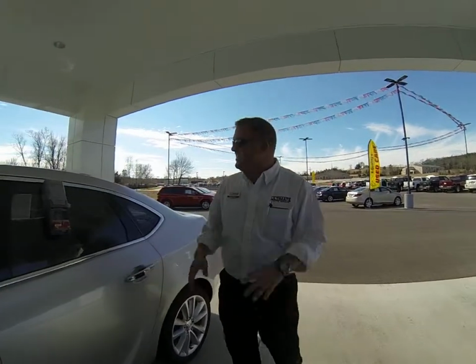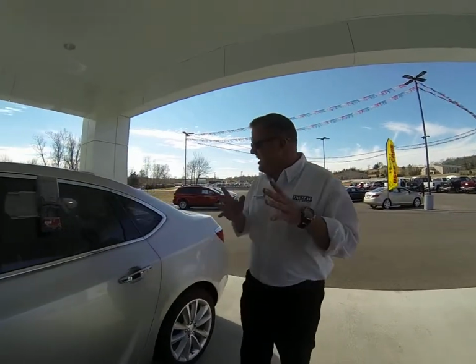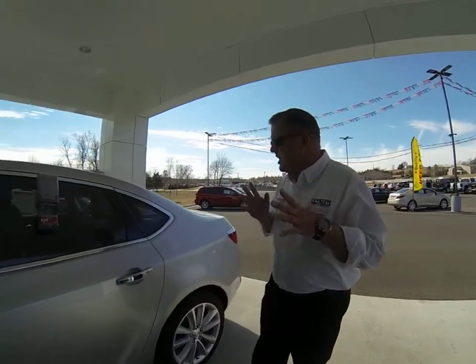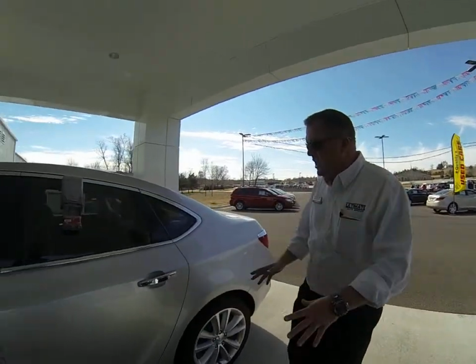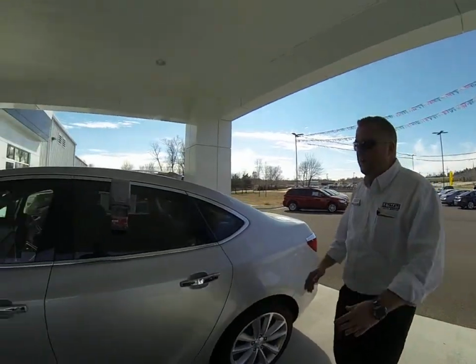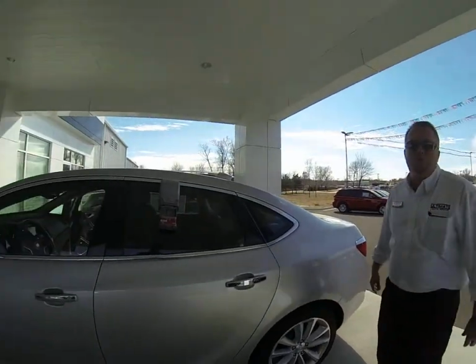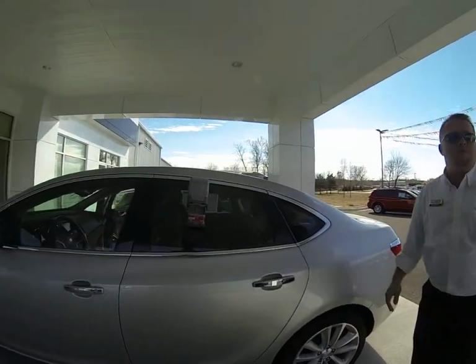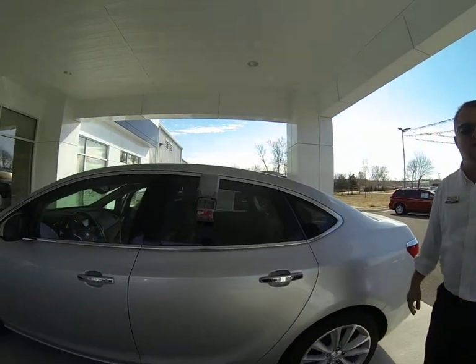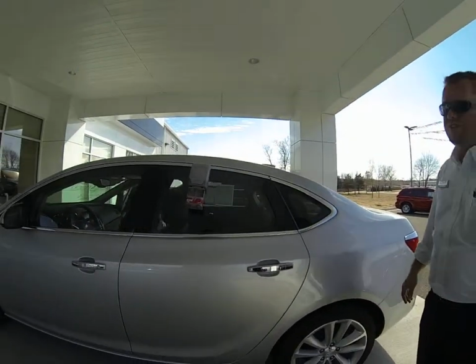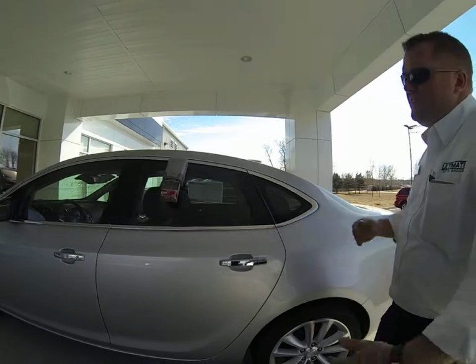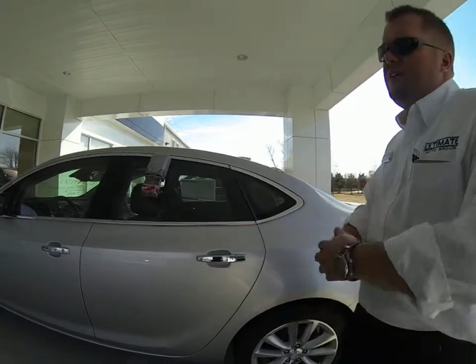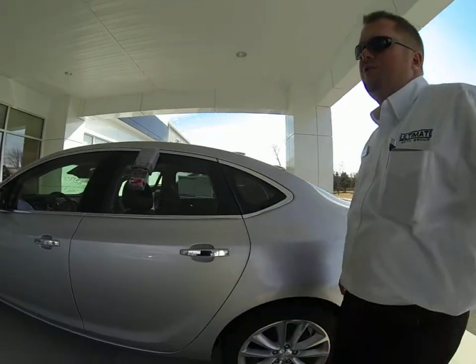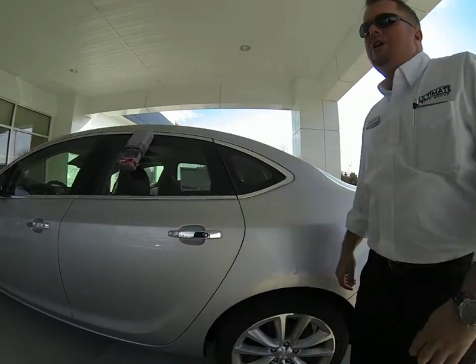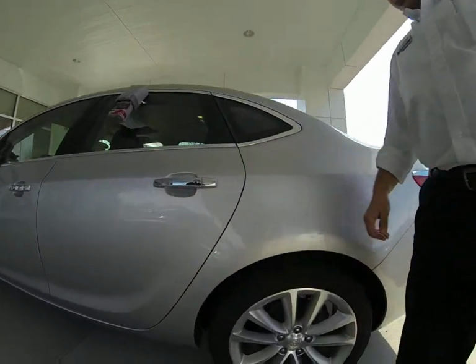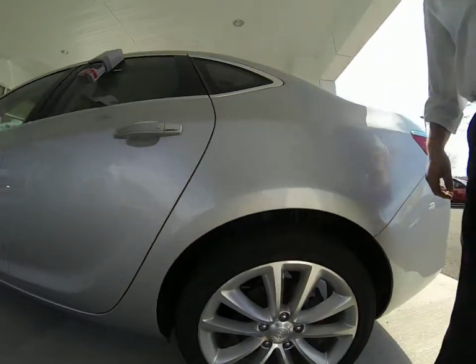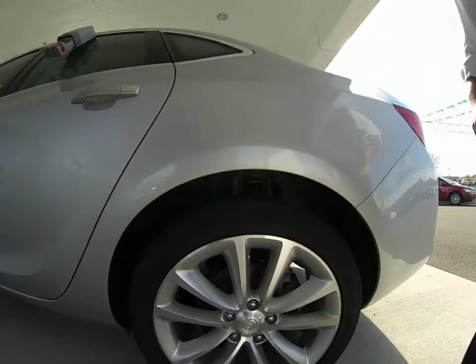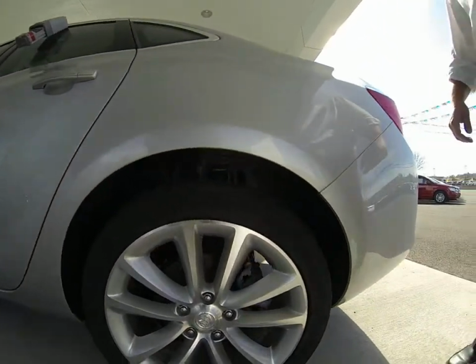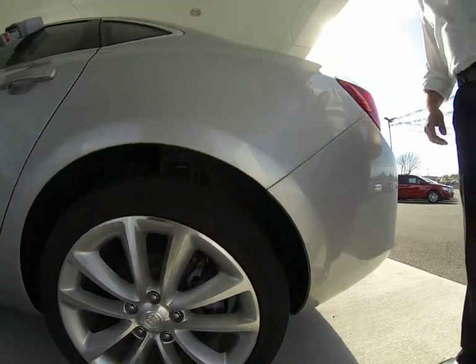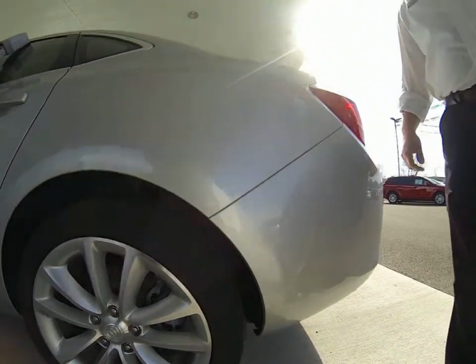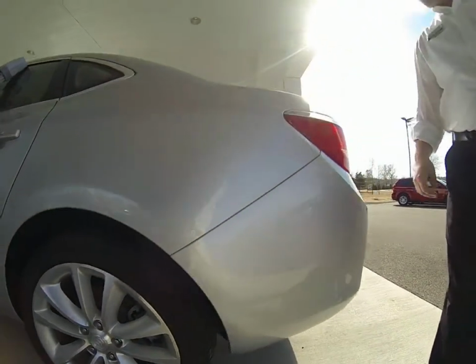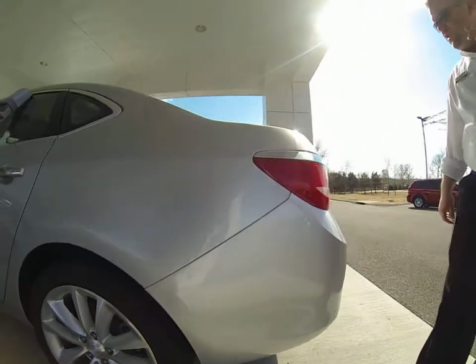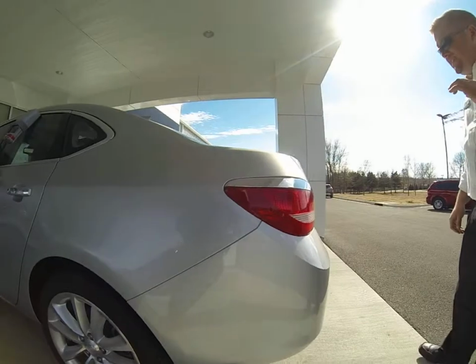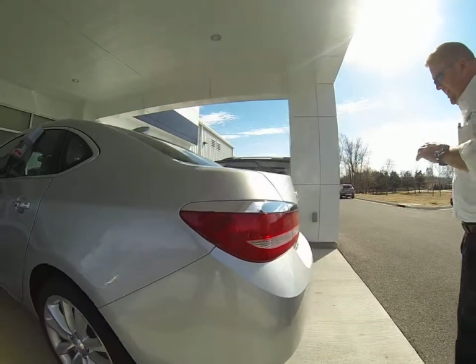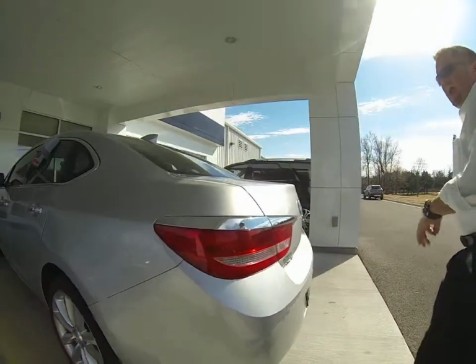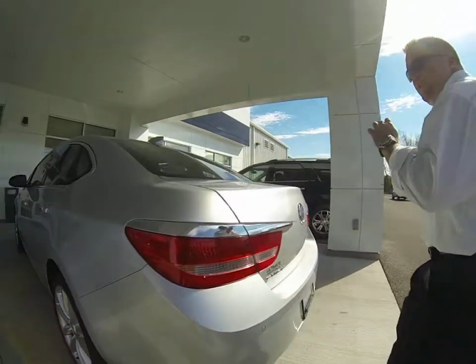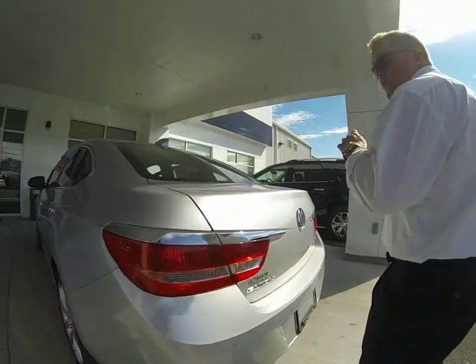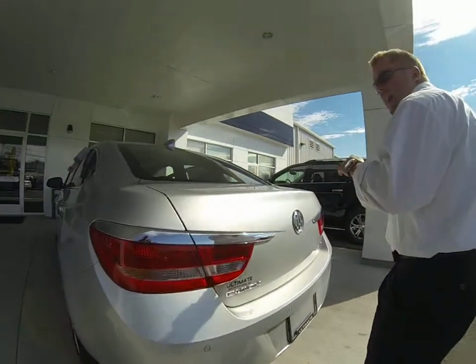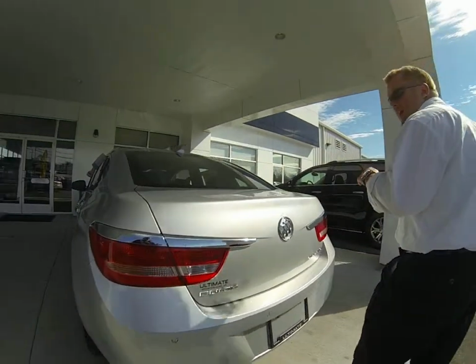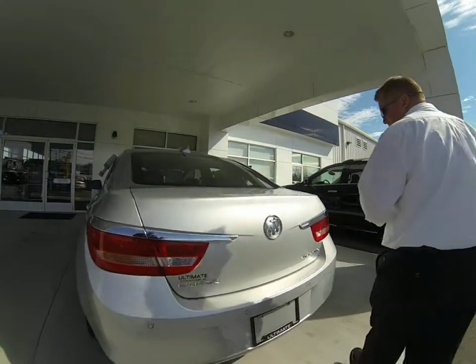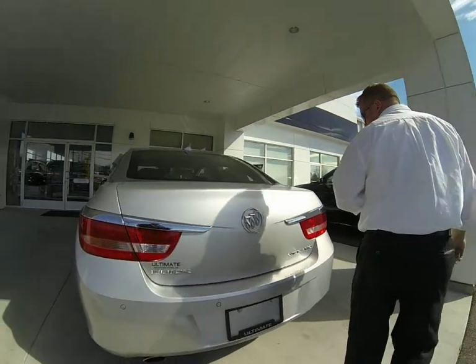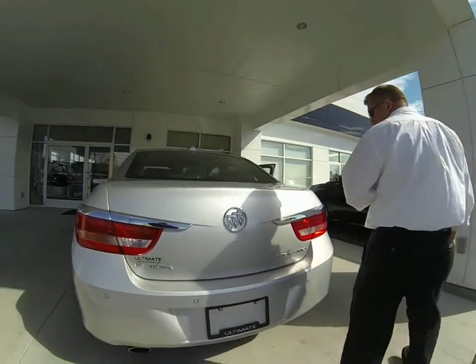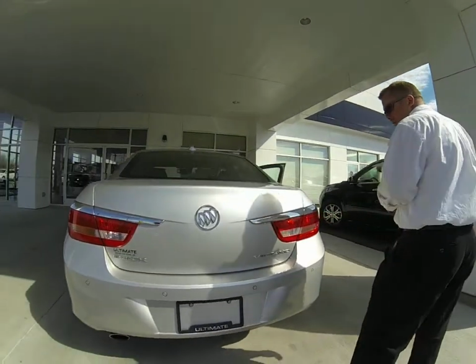I mean, this thing is loaded. It has a 2.4, 4-cylinder engine — very fuel efficient — with 180 horsepower. It will get 22 city and 32 highway on this front-wheel drive Buick.